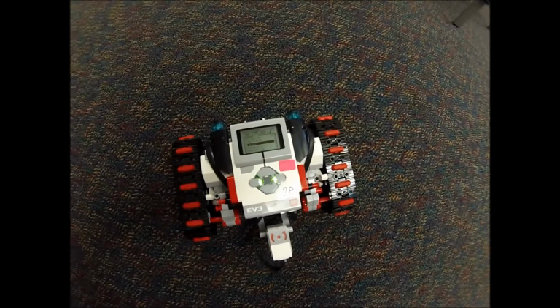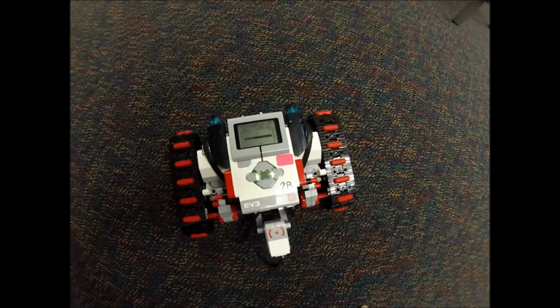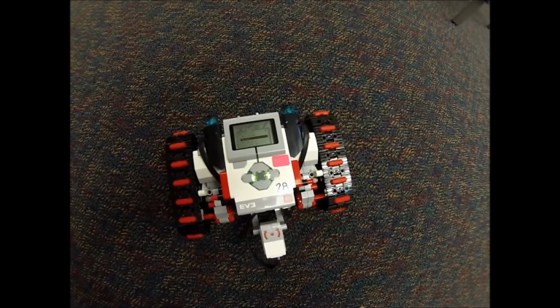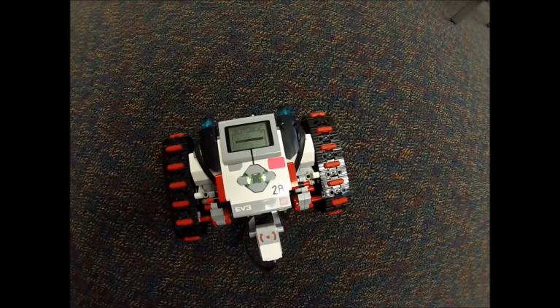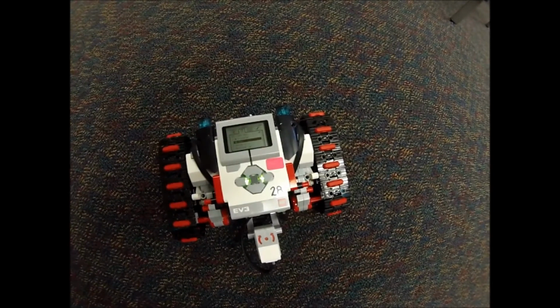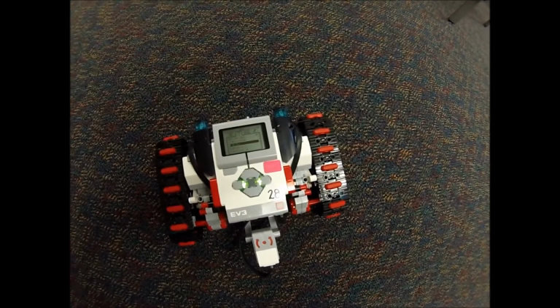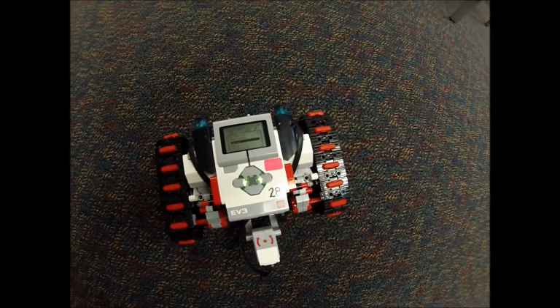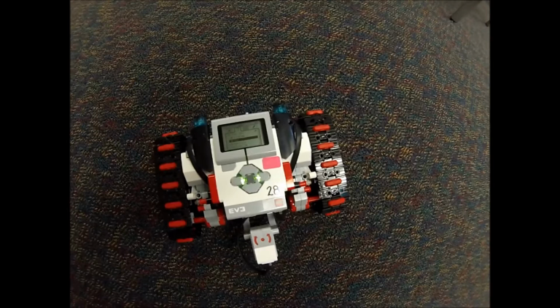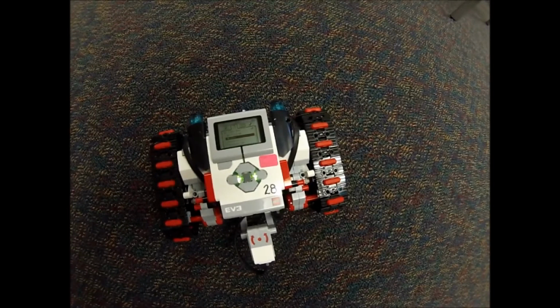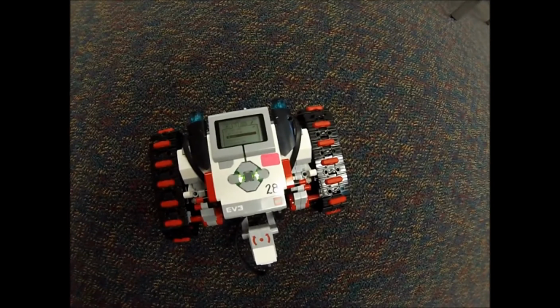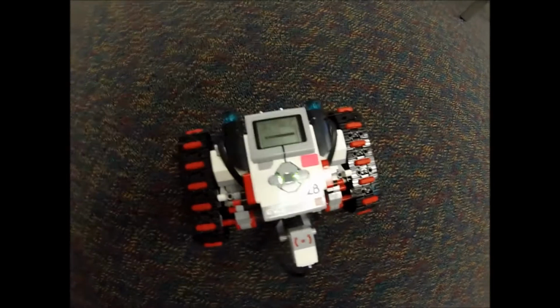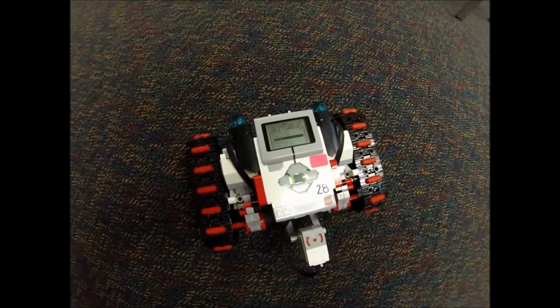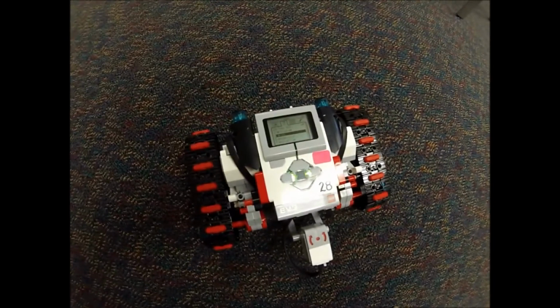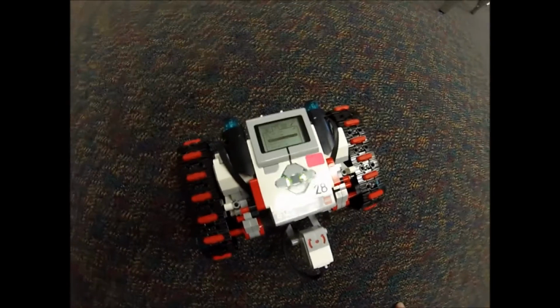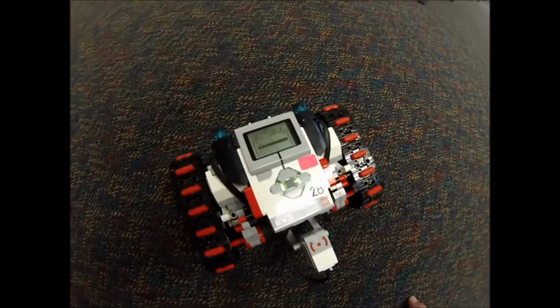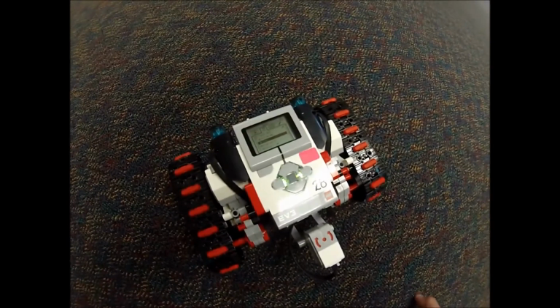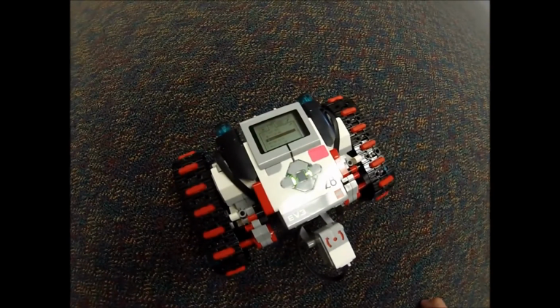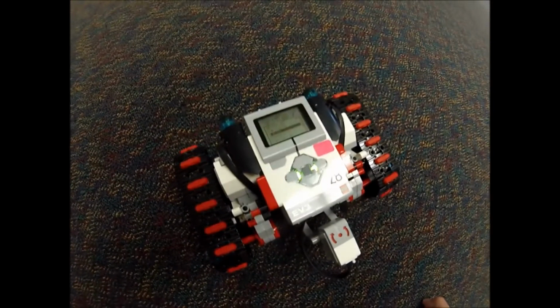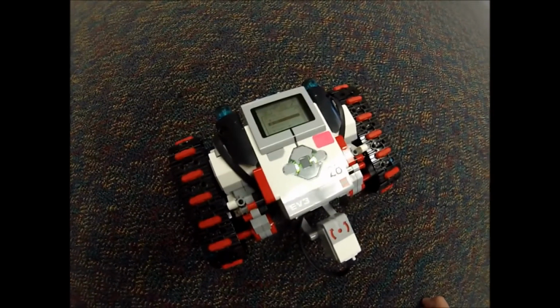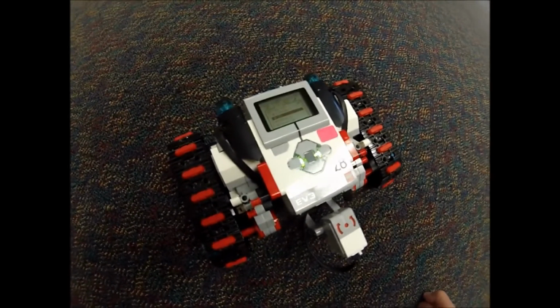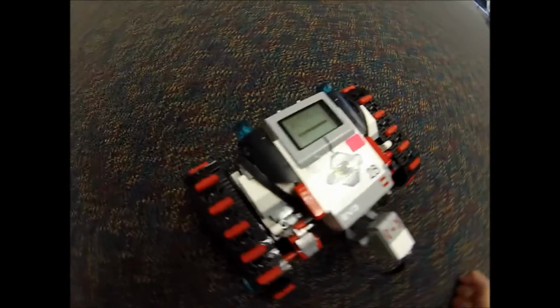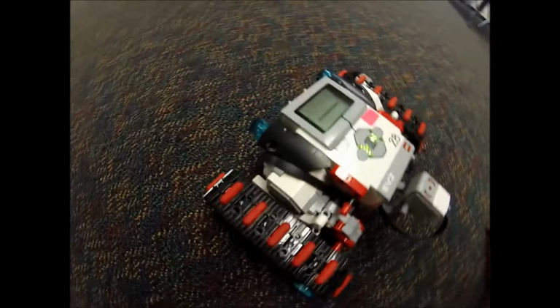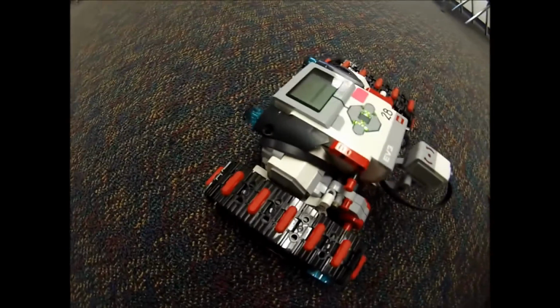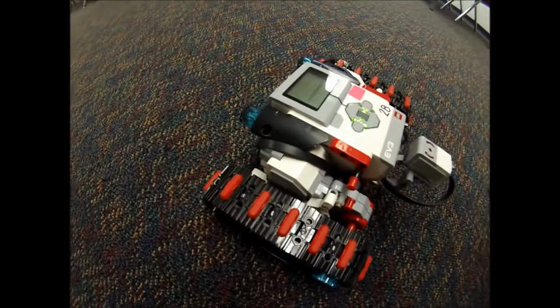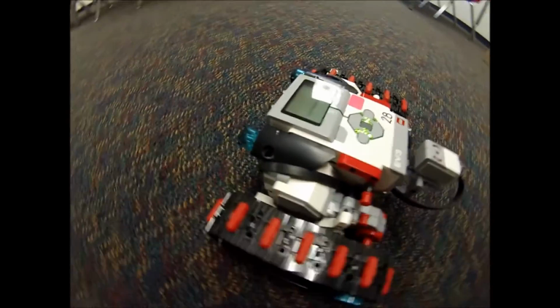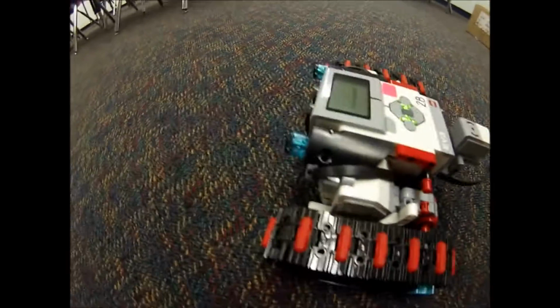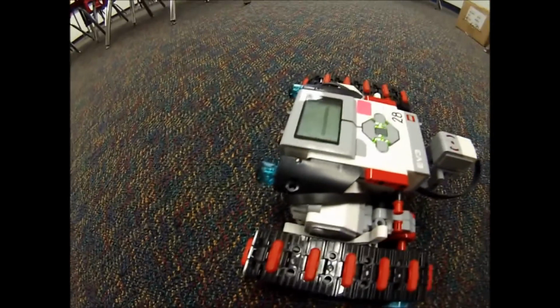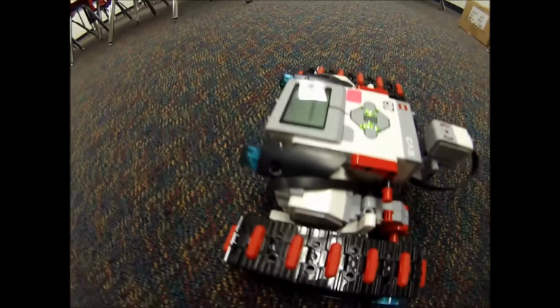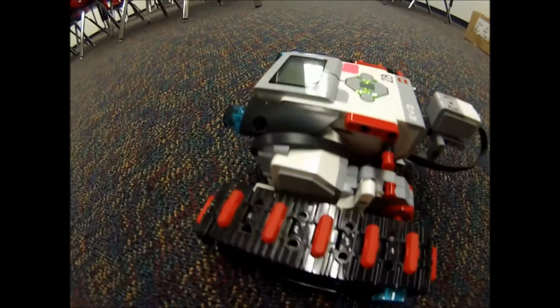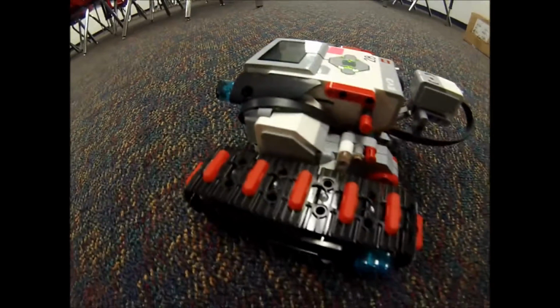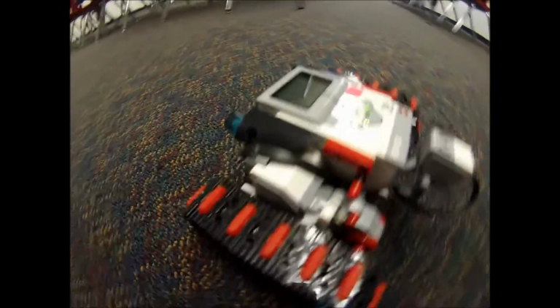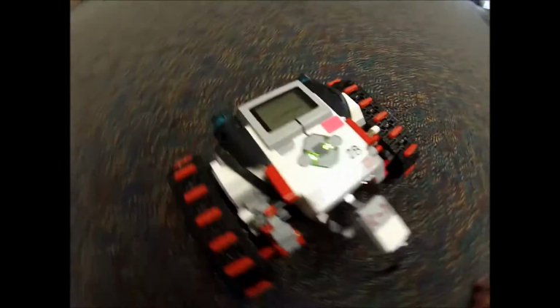Hey YouTube, this is Mr. Hino with LEGO Robotics. This is the LEGO EV3 expansion kit project, the tank bot. Go ahead and give you a look at it — it's a really cool project.